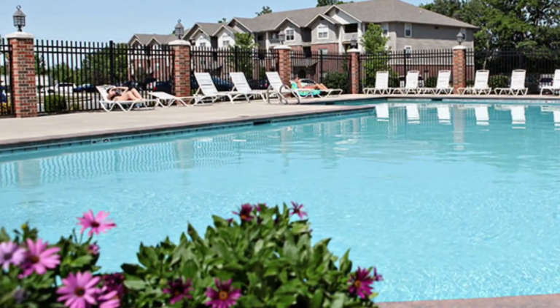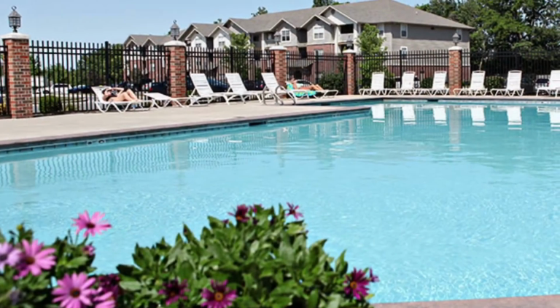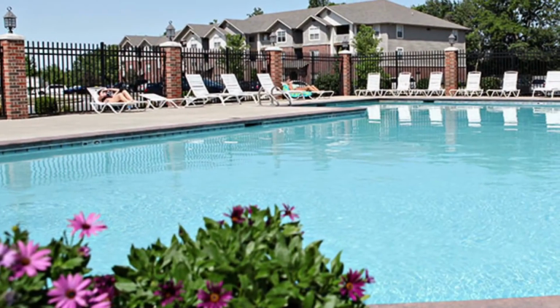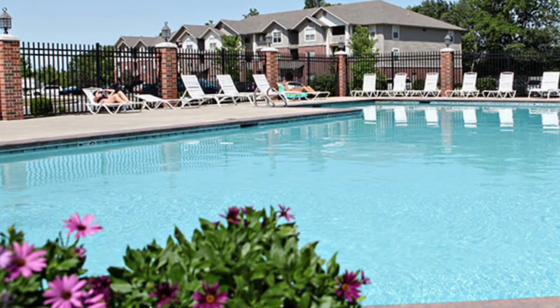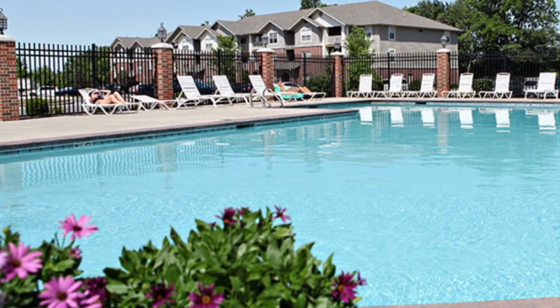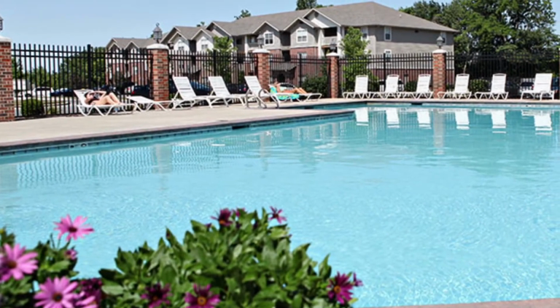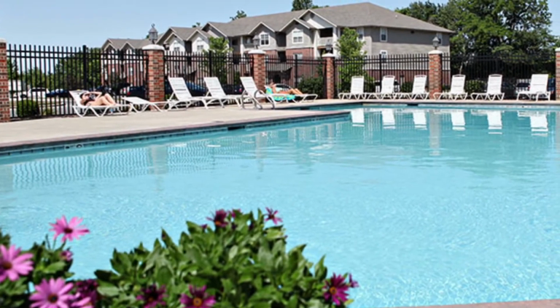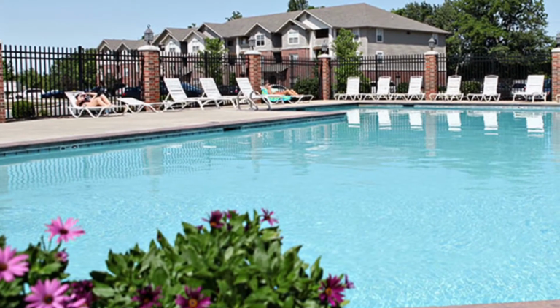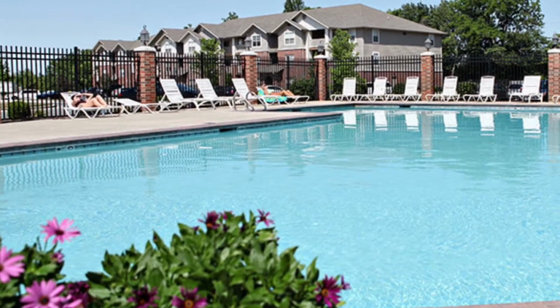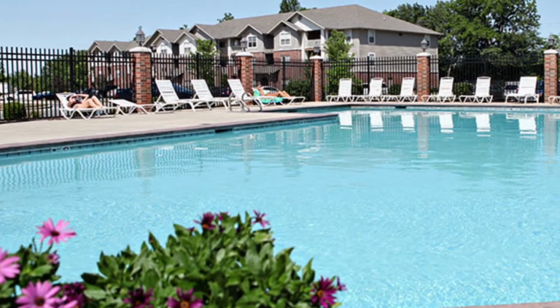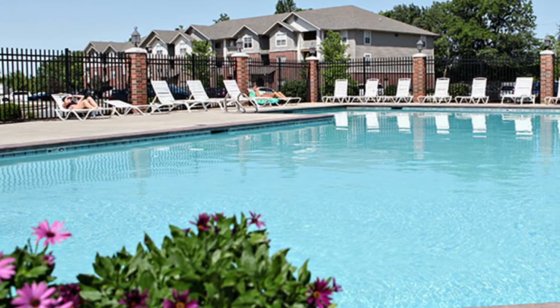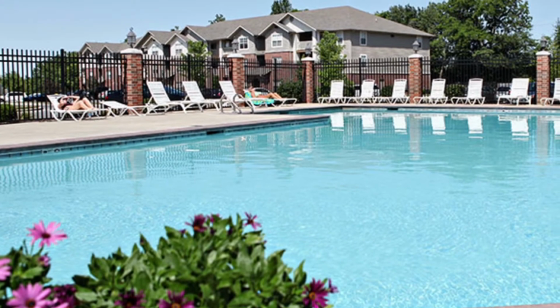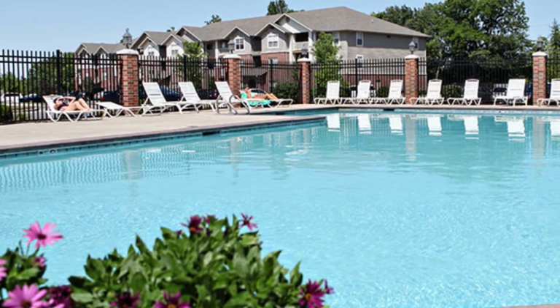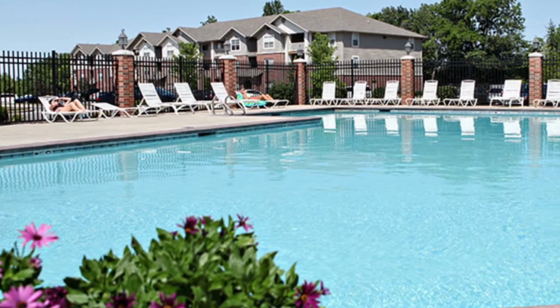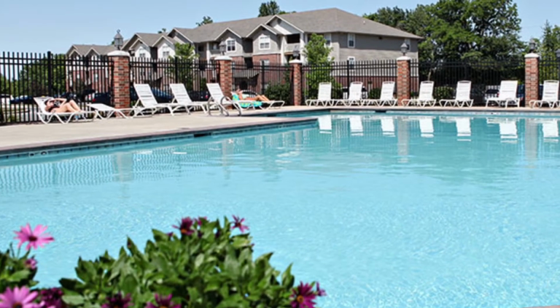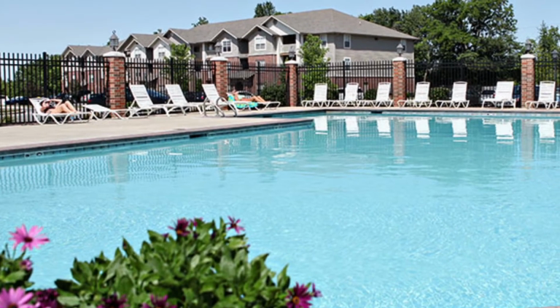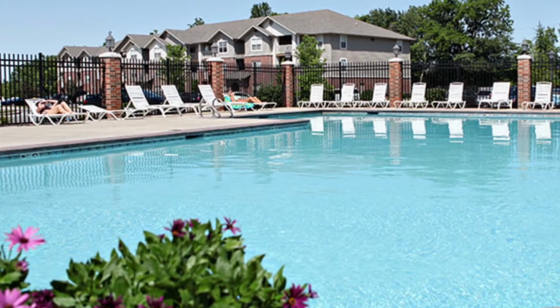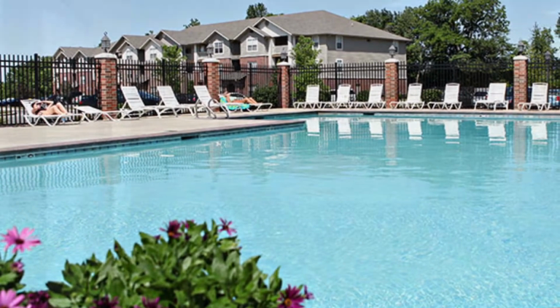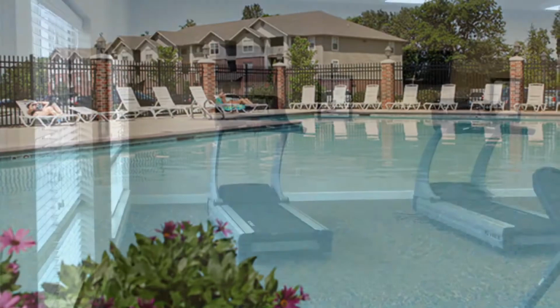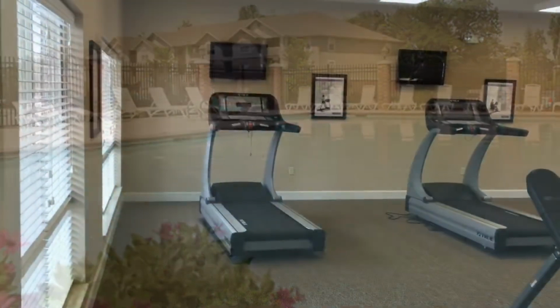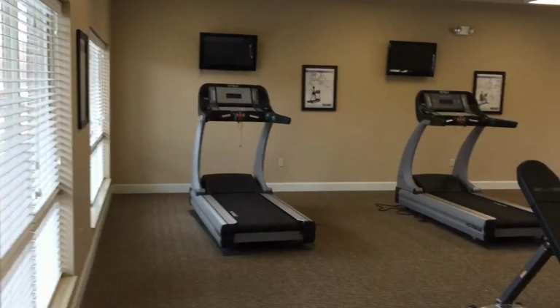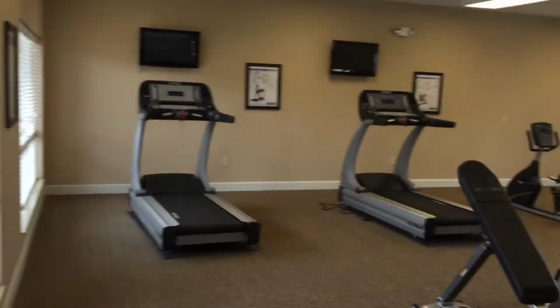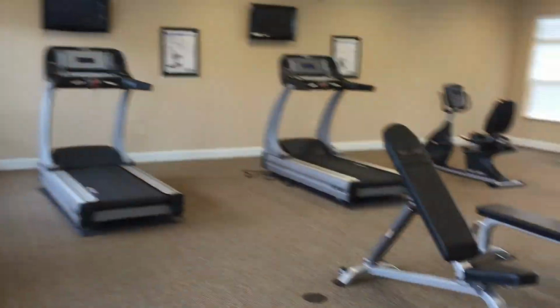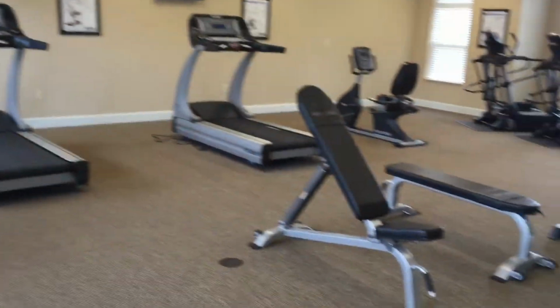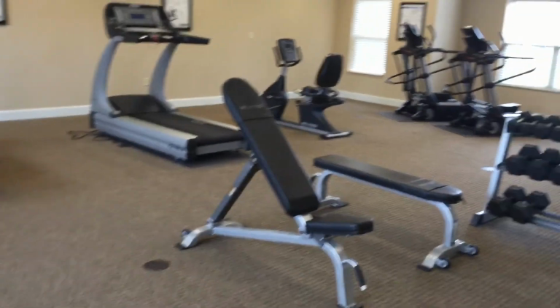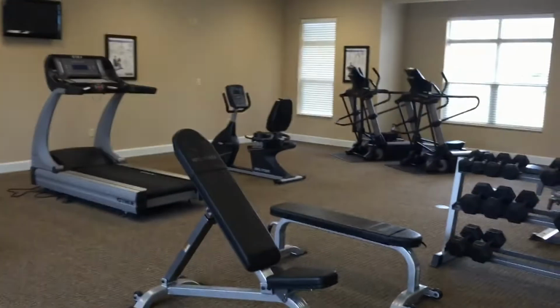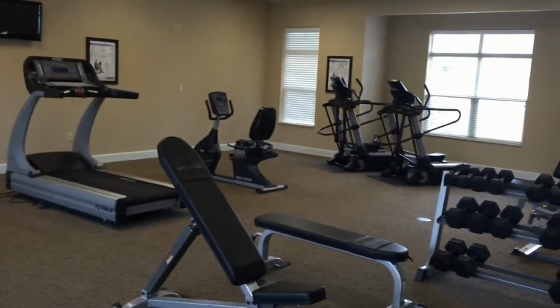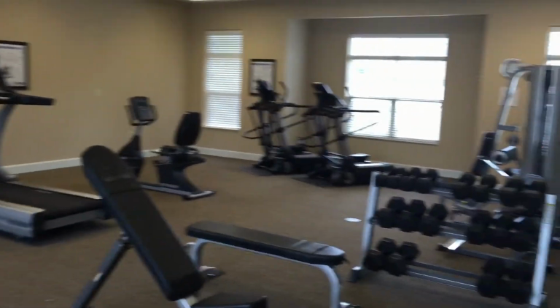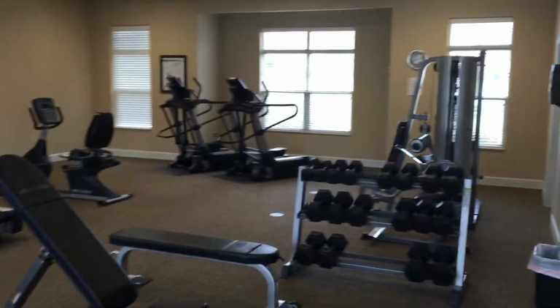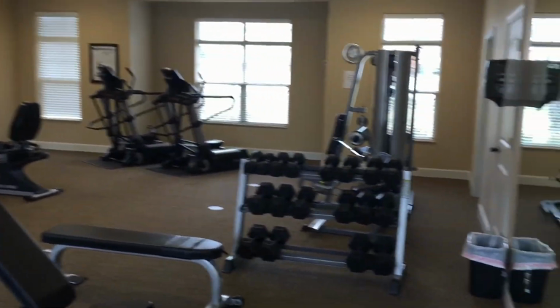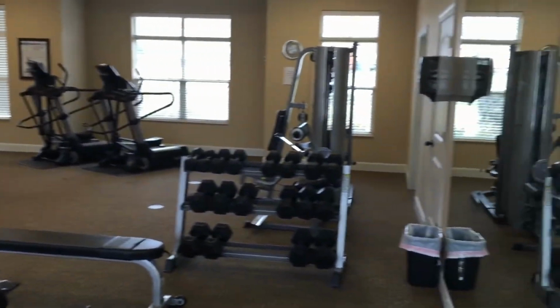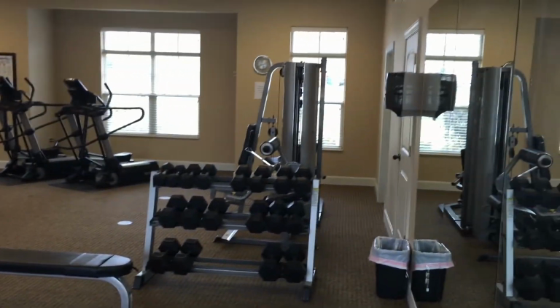On those hot summer days, you can put your feet up and enjoy the sun in our crystal clear pool. We also have a 24-hour fitness center where you can get your sweat on.